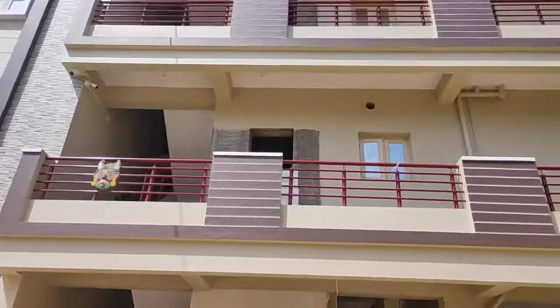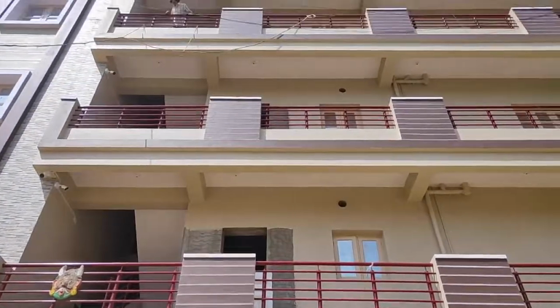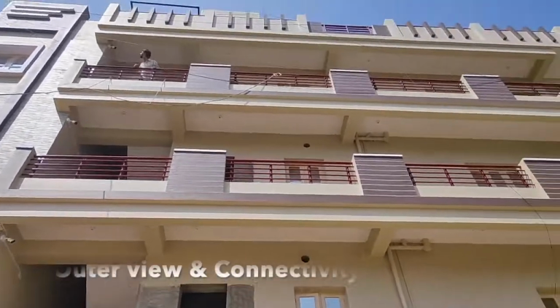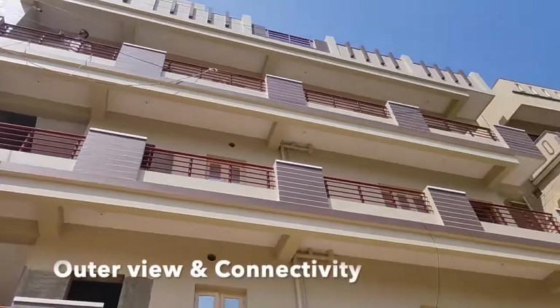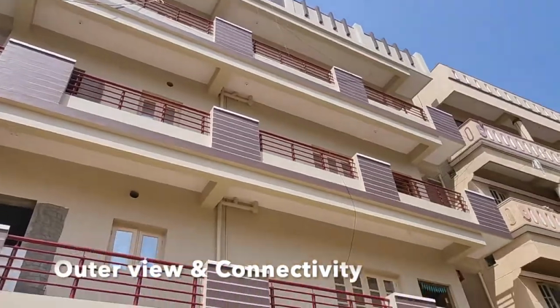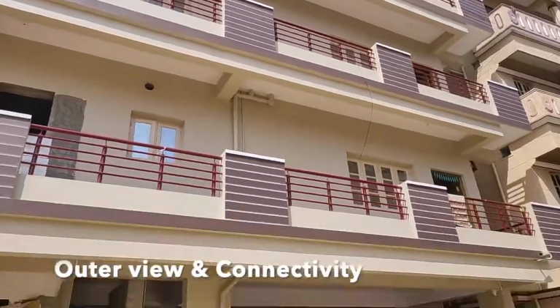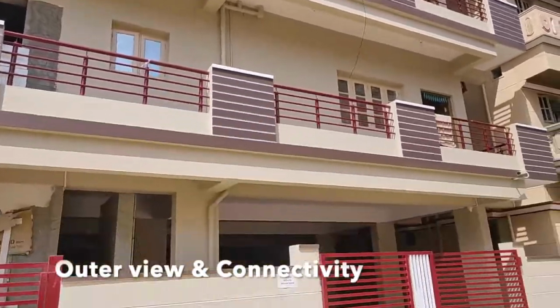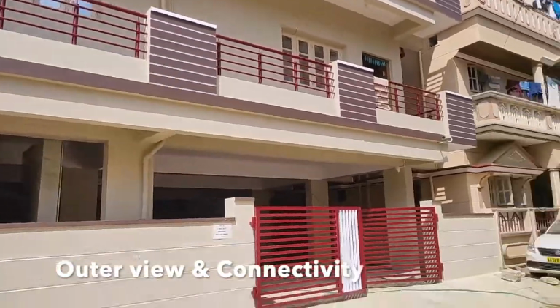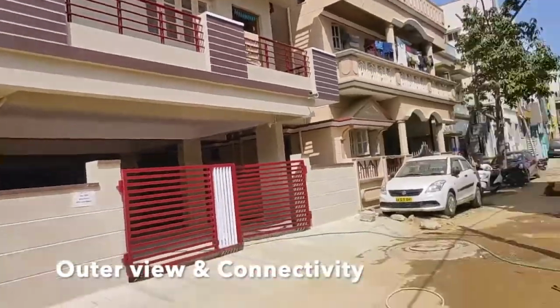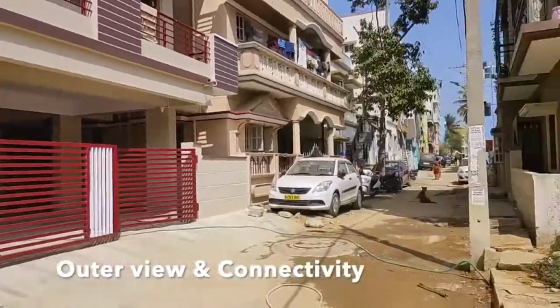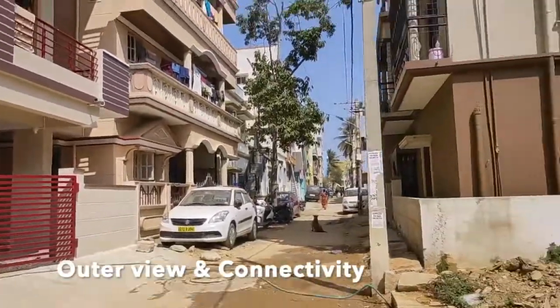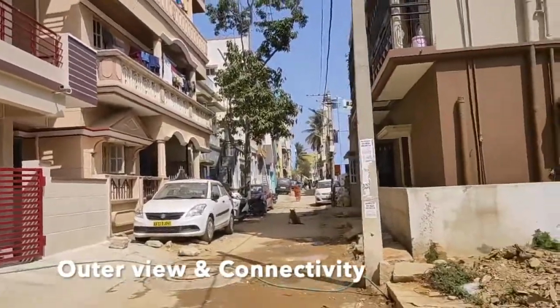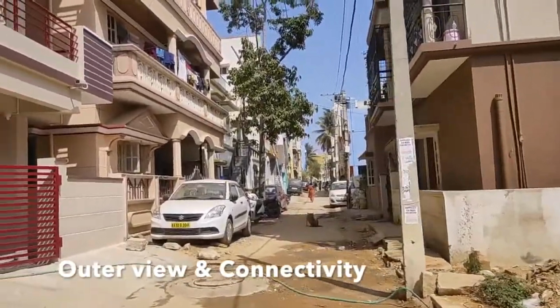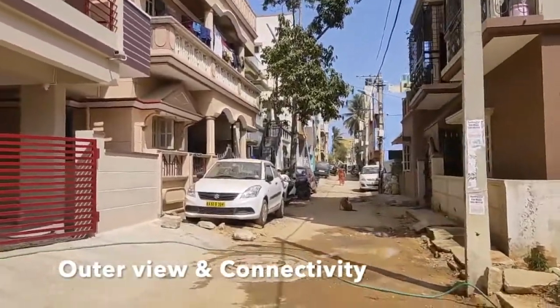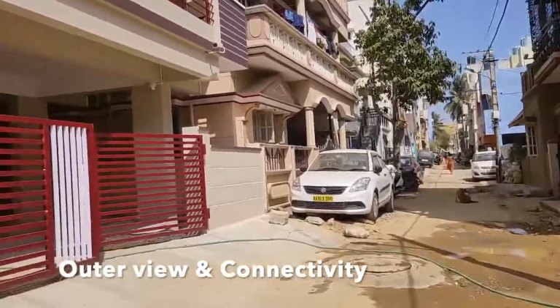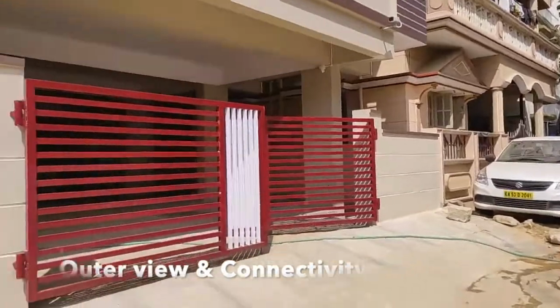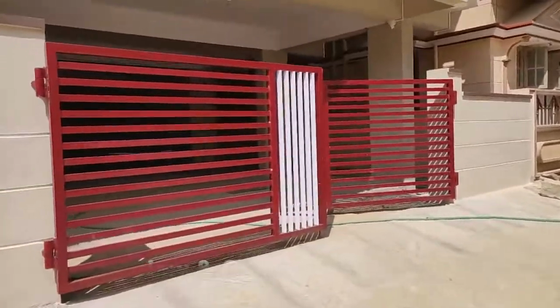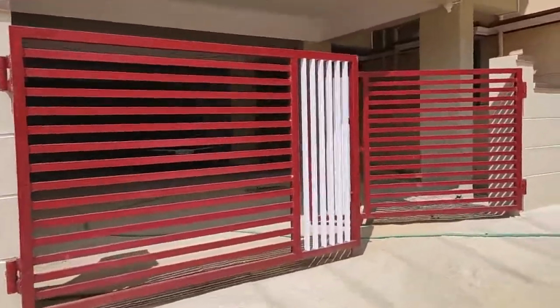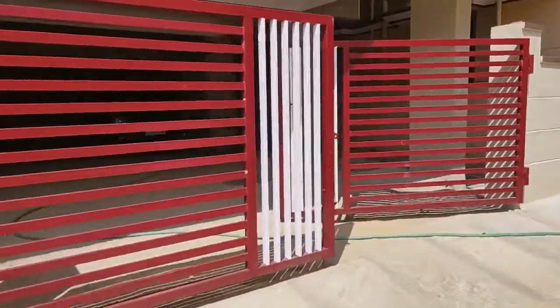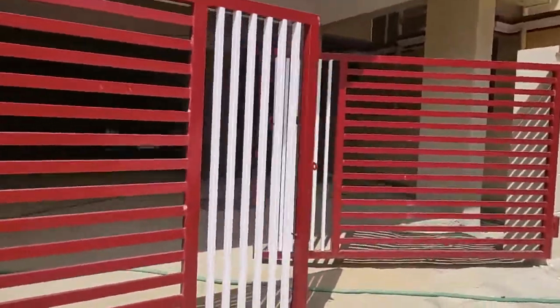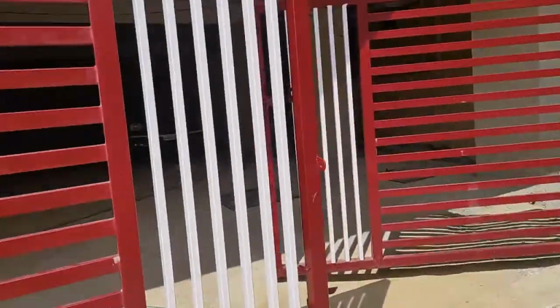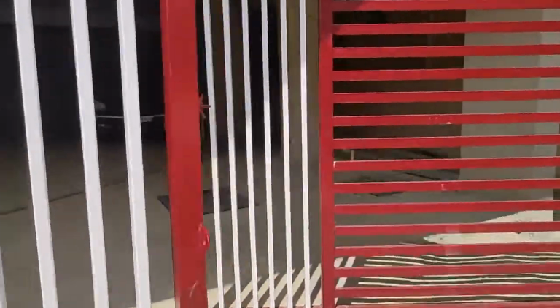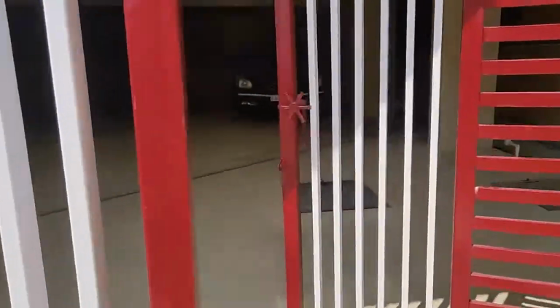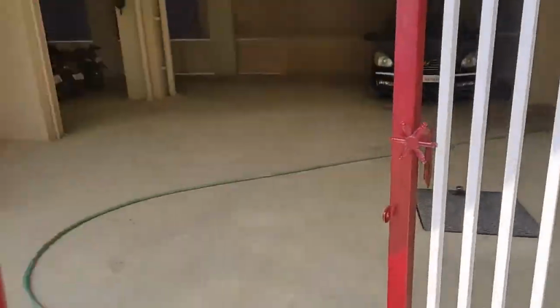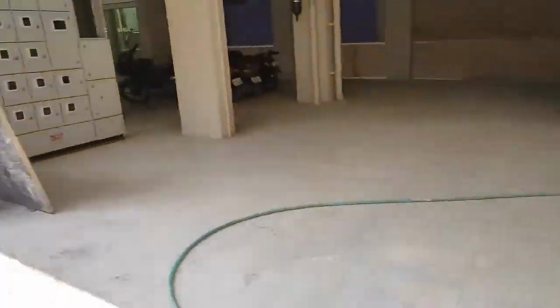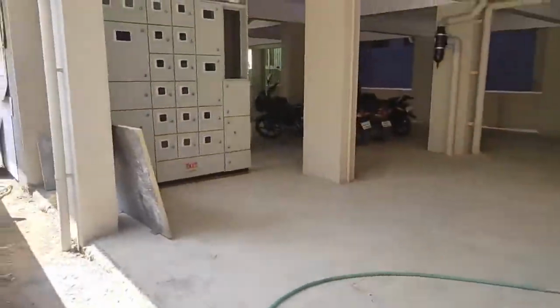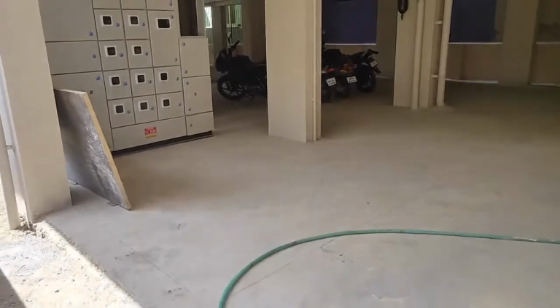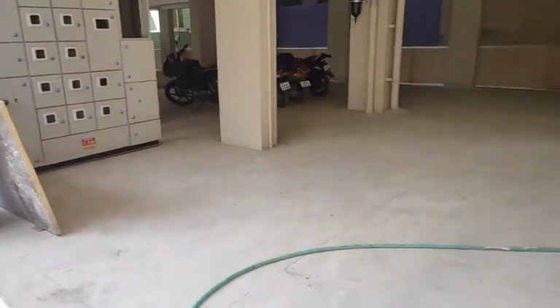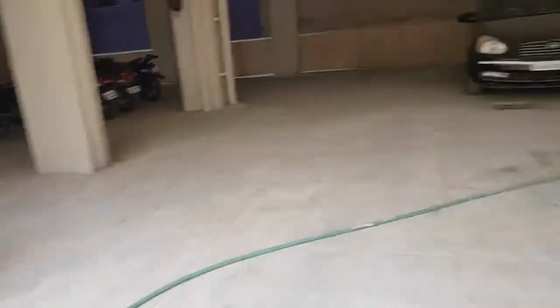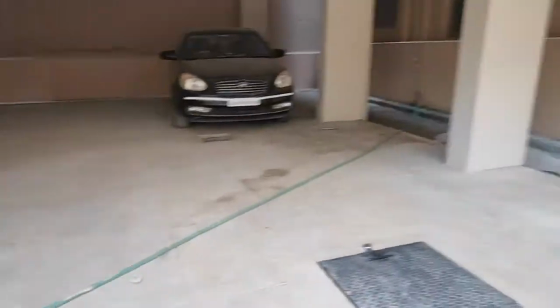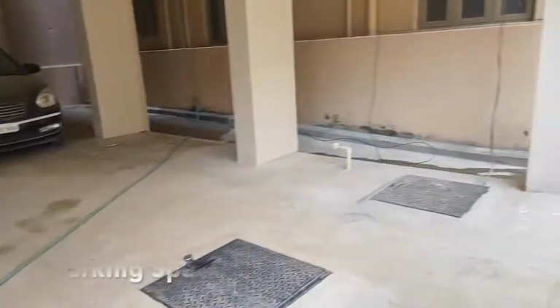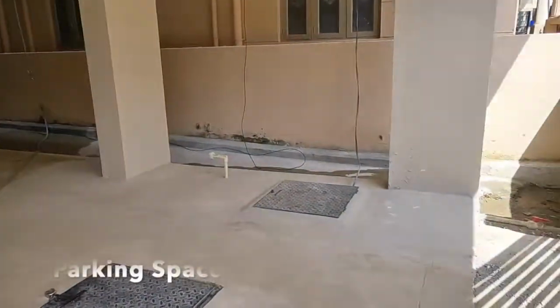This is the building outer view and connectivity to the property. Ample parking space is available on the ground floor.